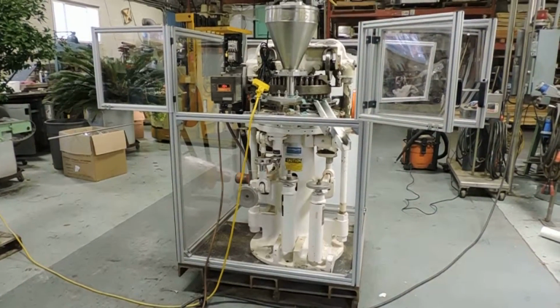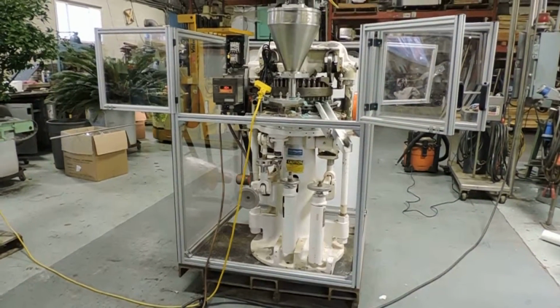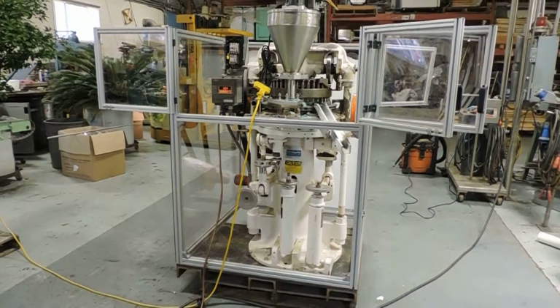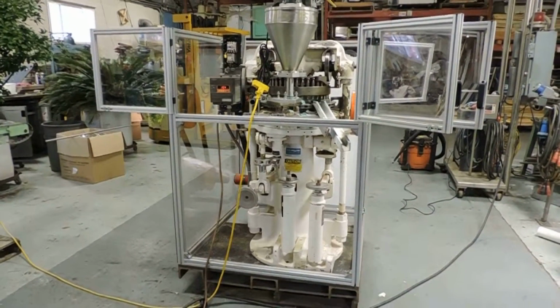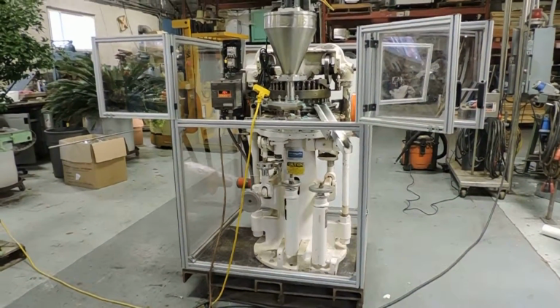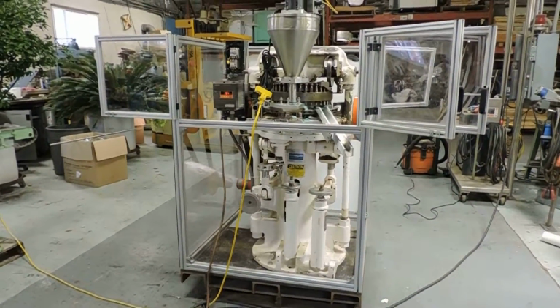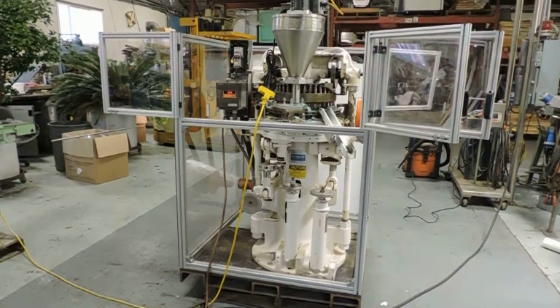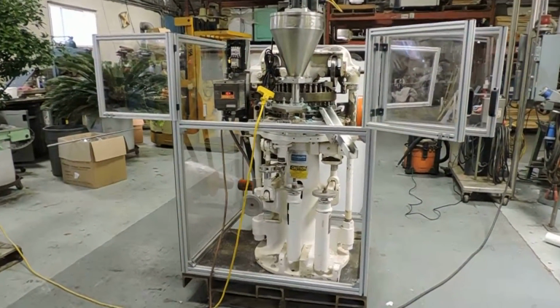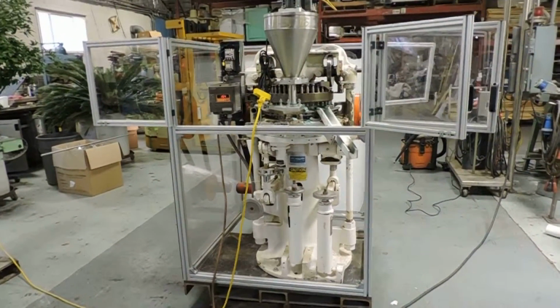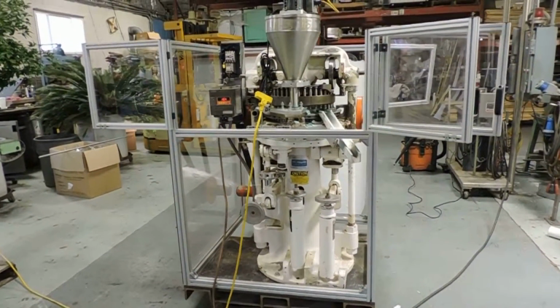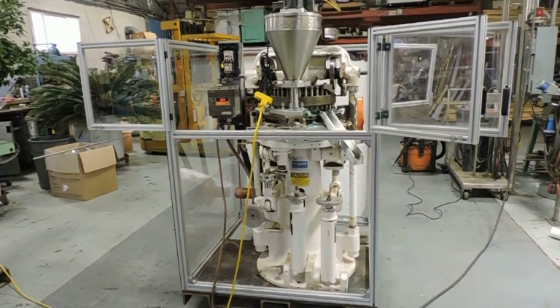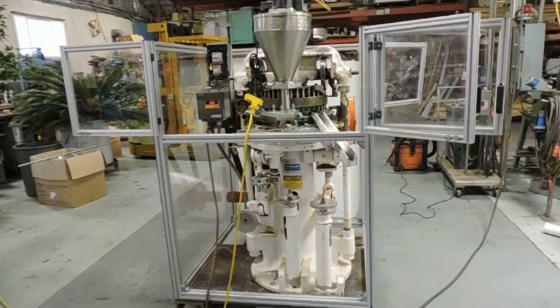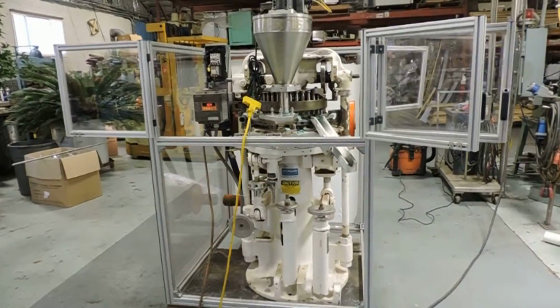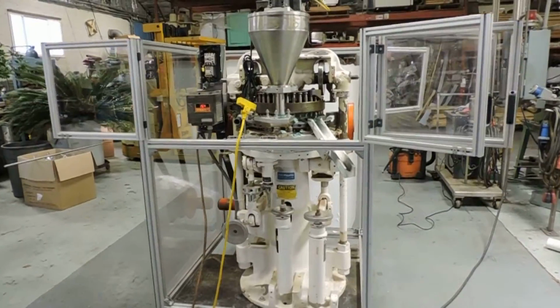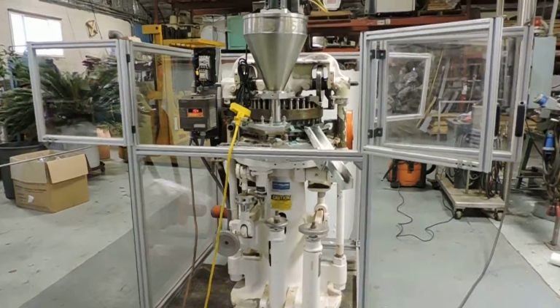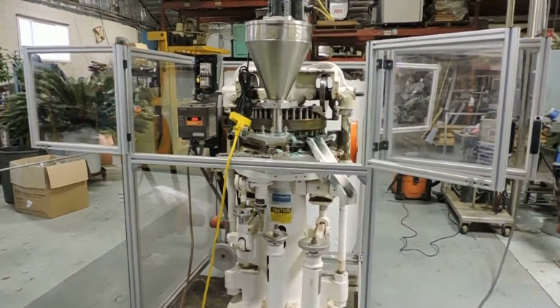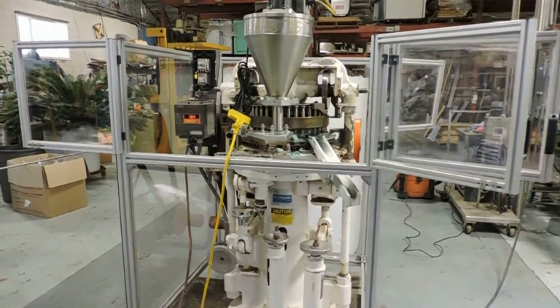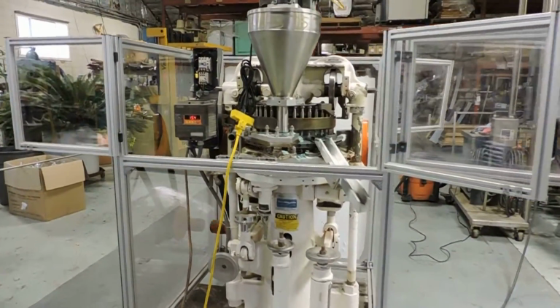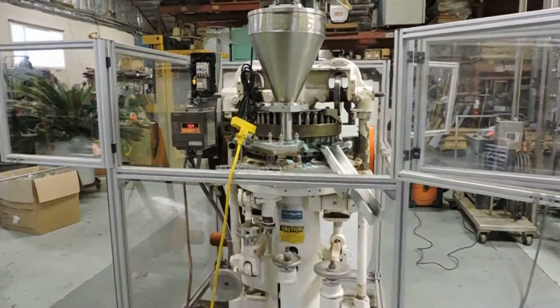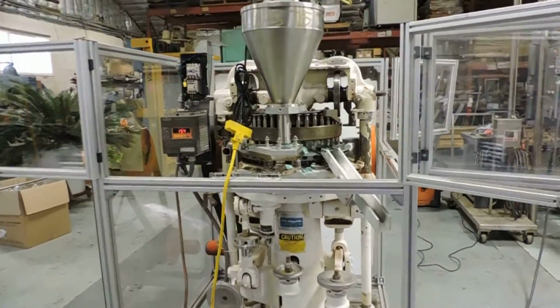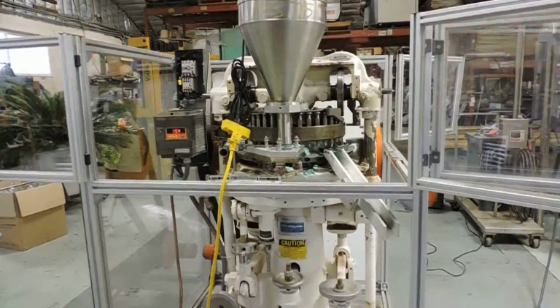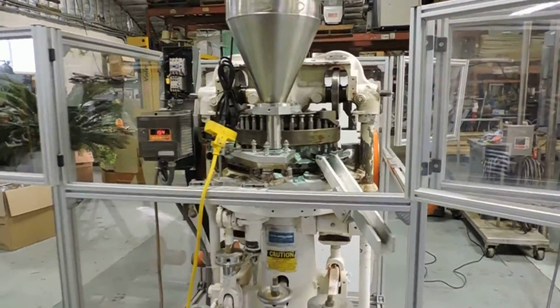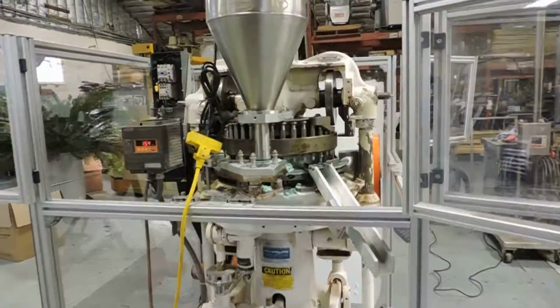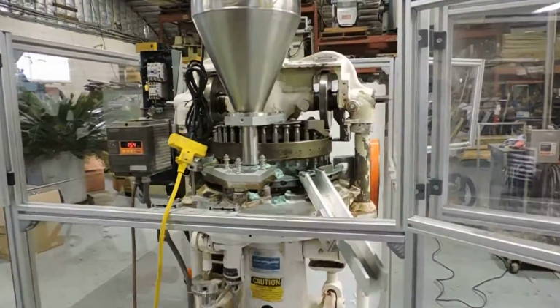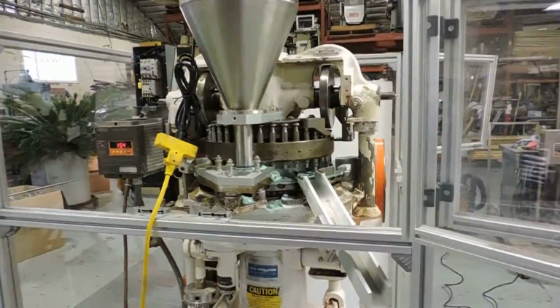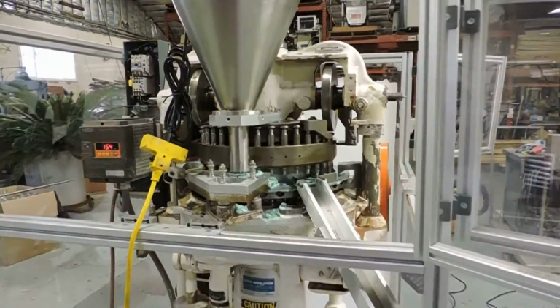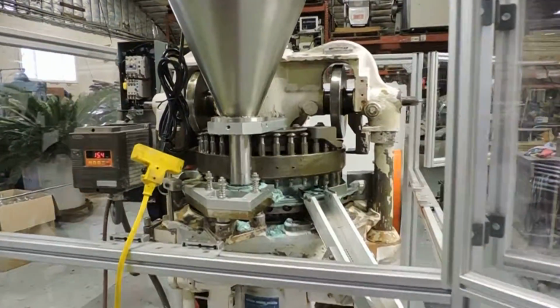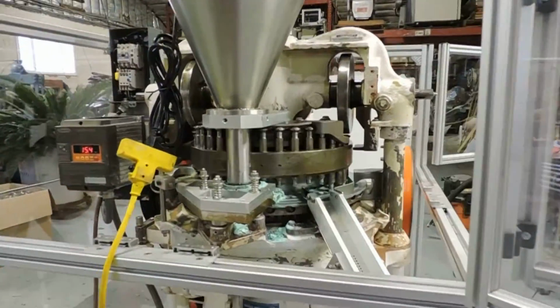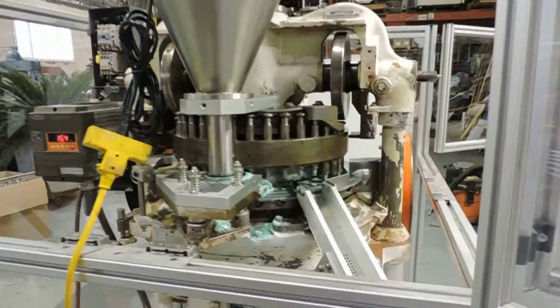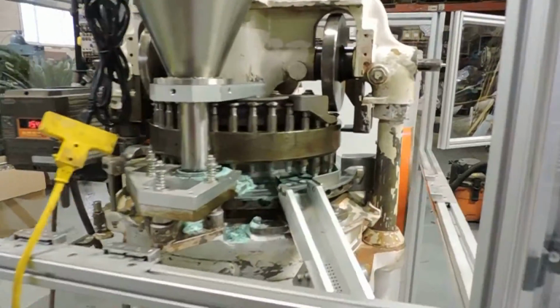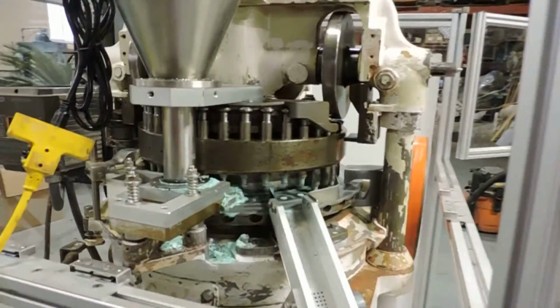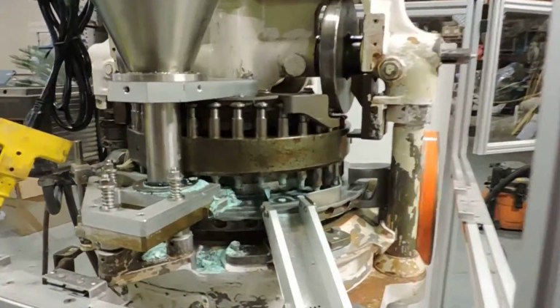Hi, welcome to Champion Trading. What we're demonstrating today is the Stokes 580-2 Tri-Pak Rotary Tablet Press.